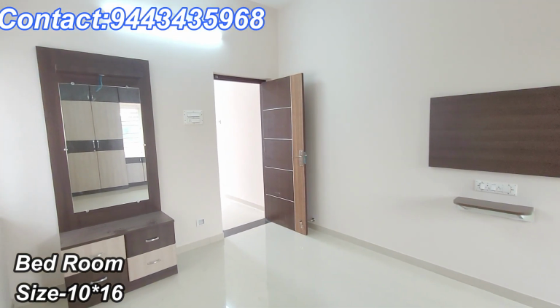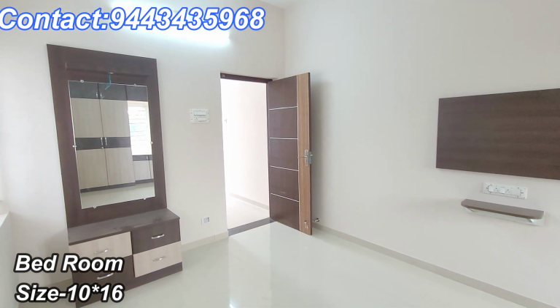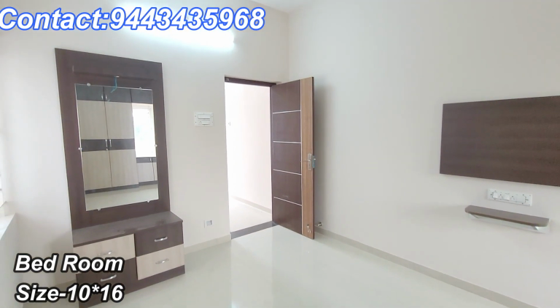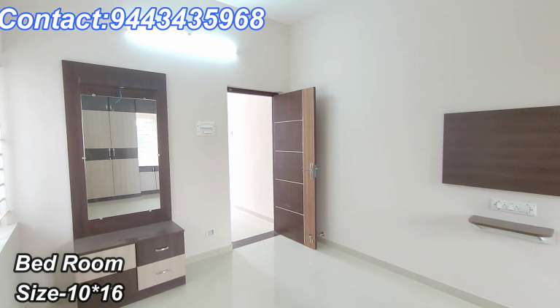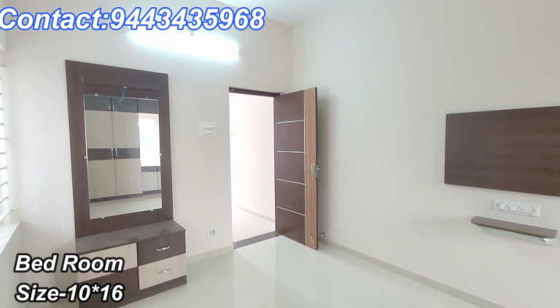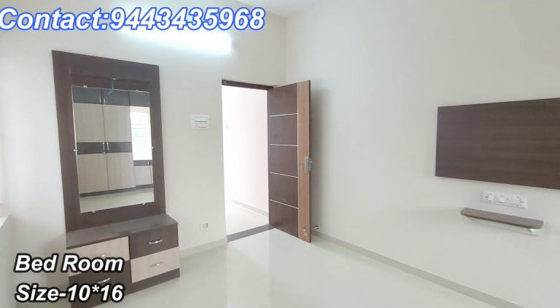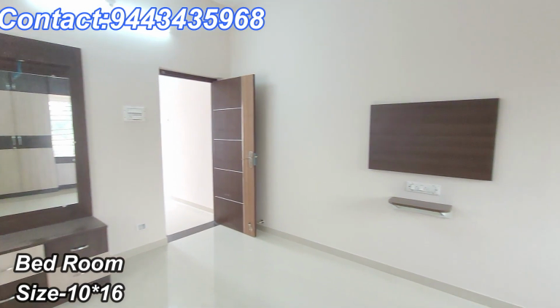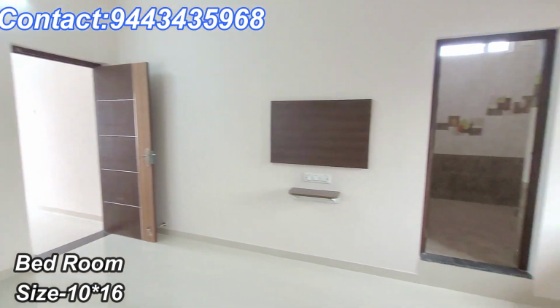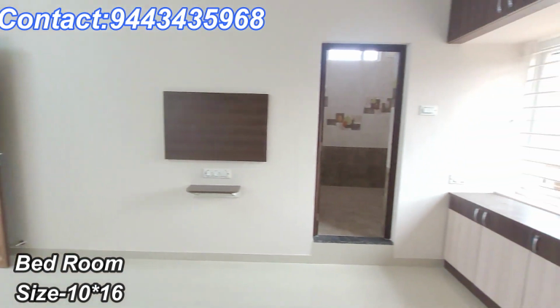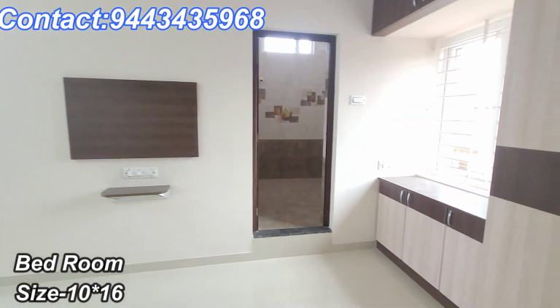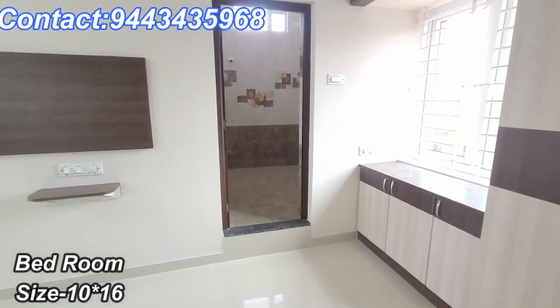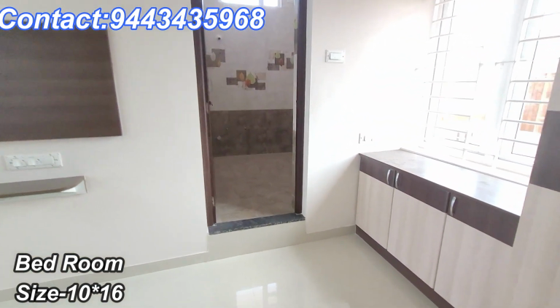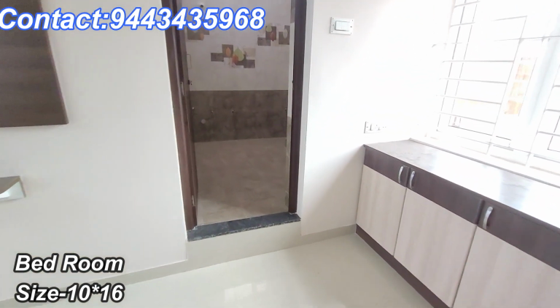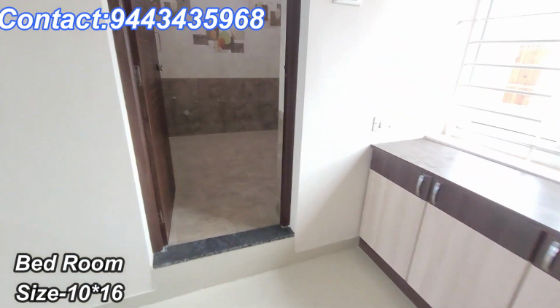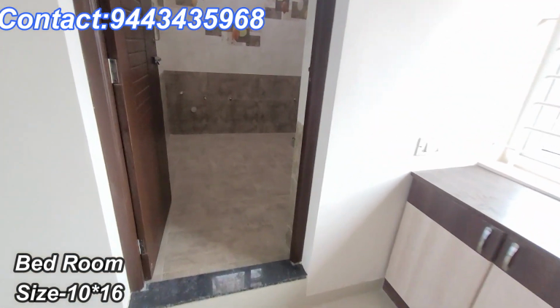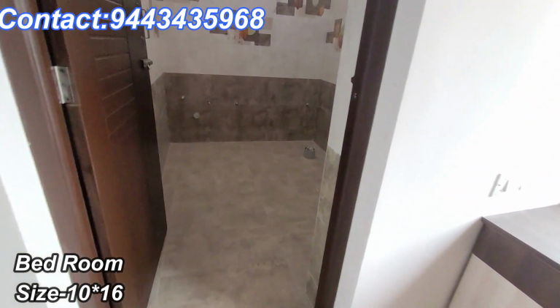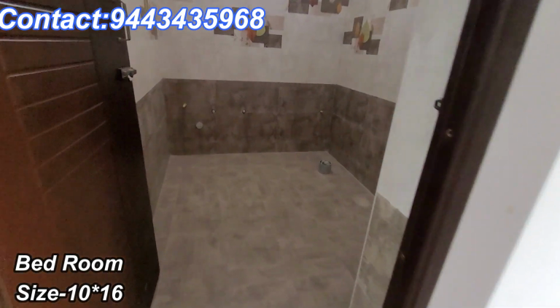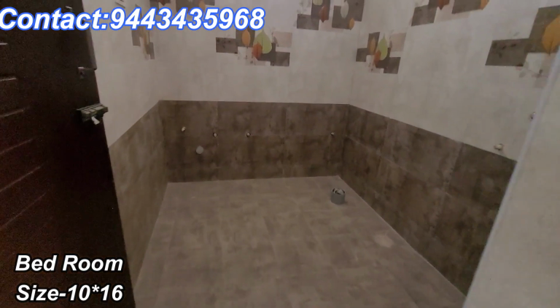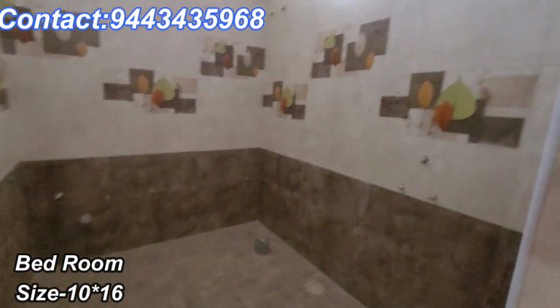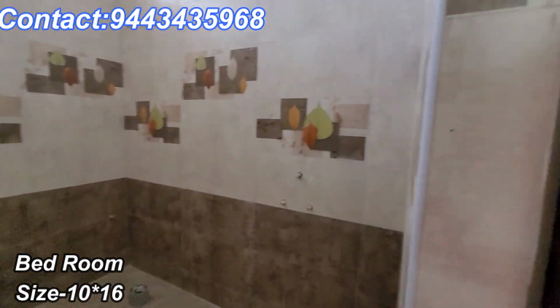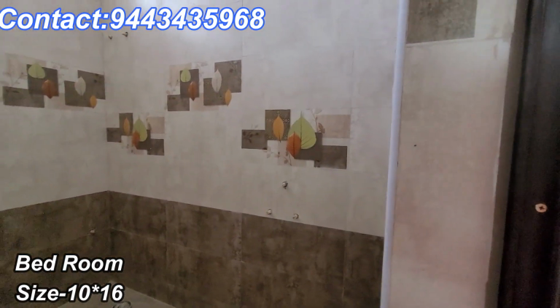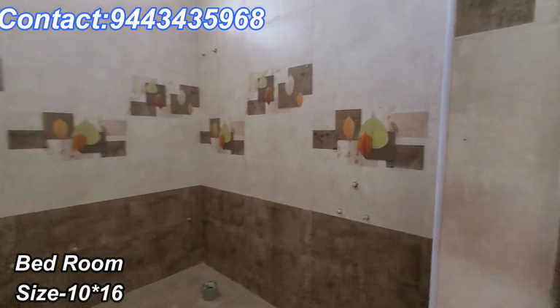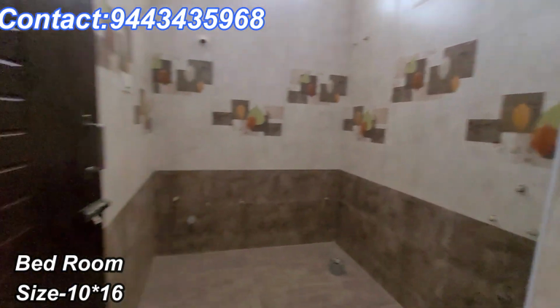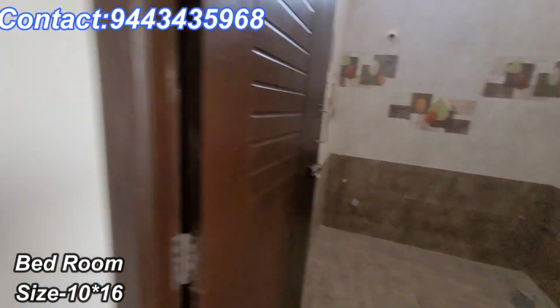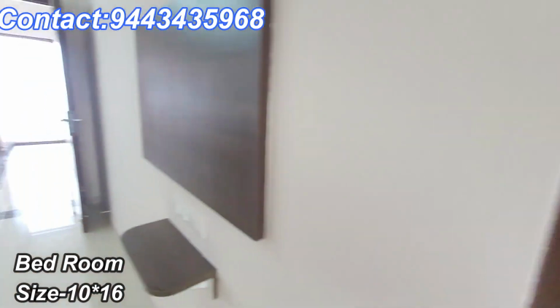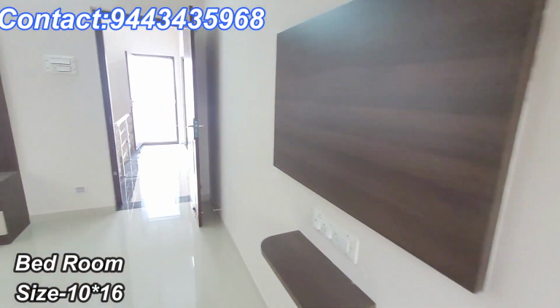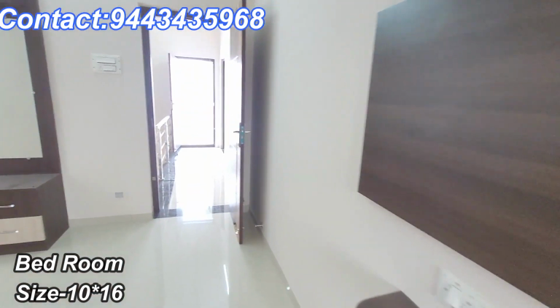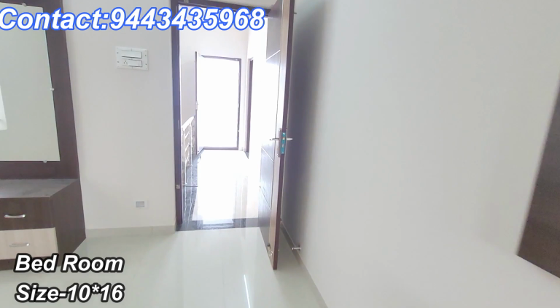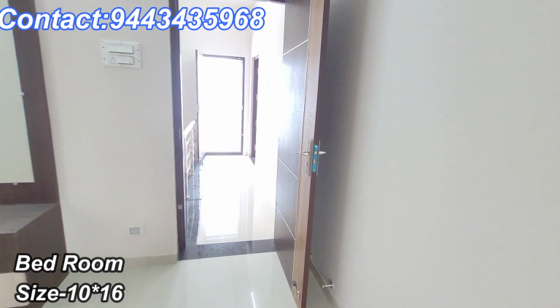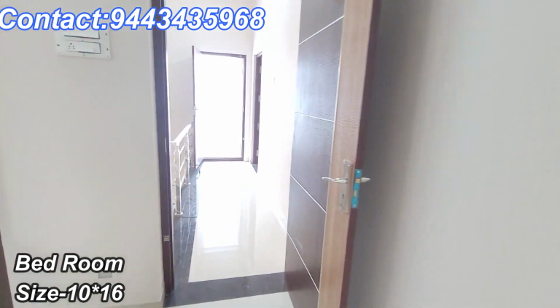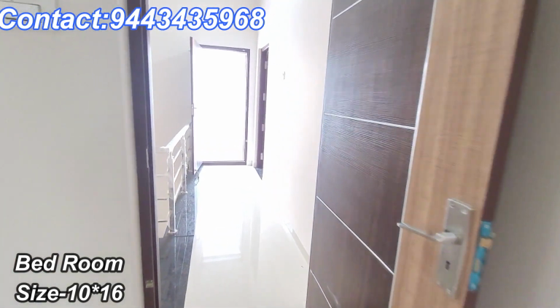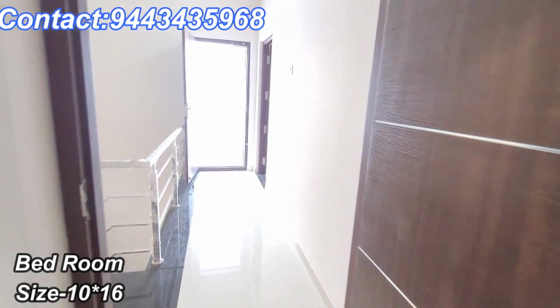There are spaces on the terrace where you can see the rooms. You can contact us on the screen. If you have a budget or not, feel free to reach out.